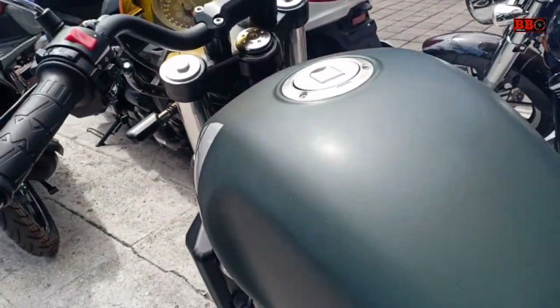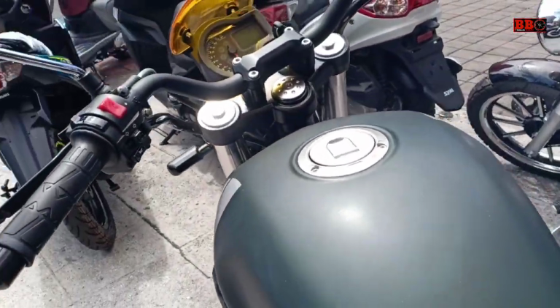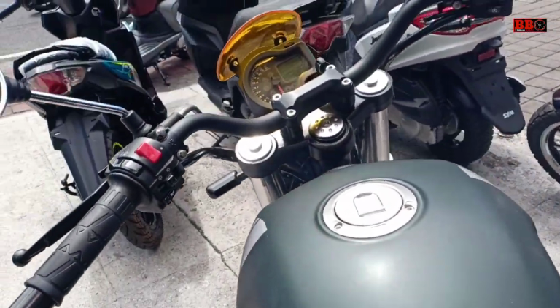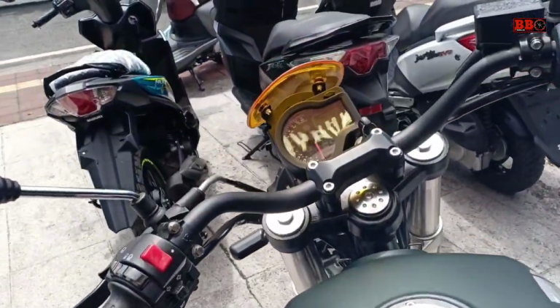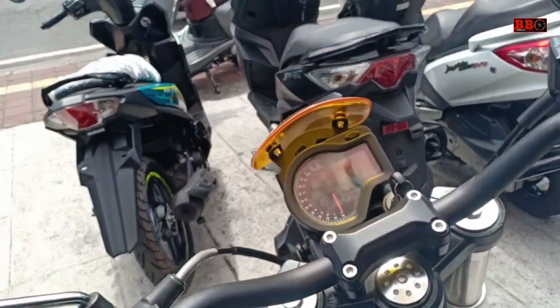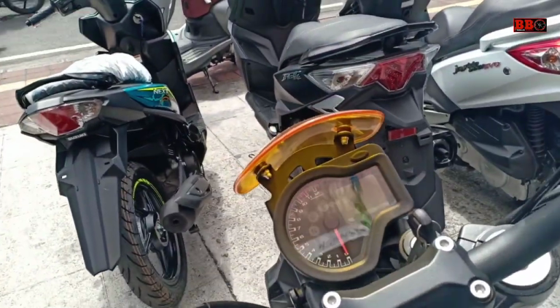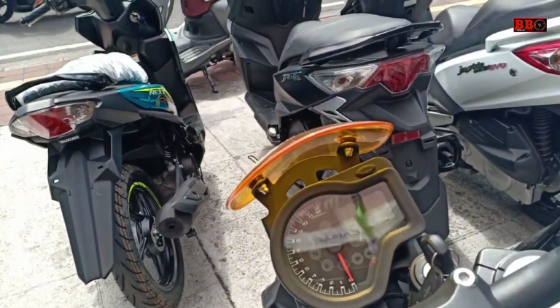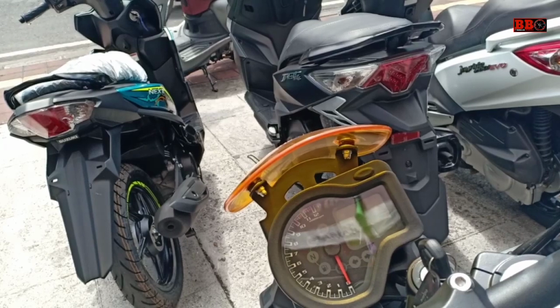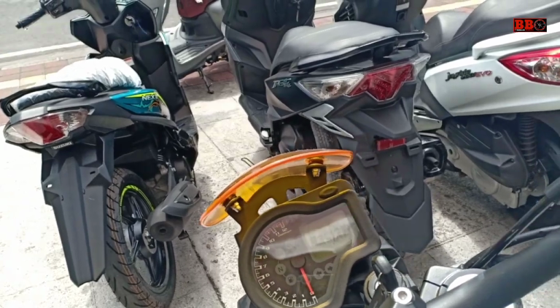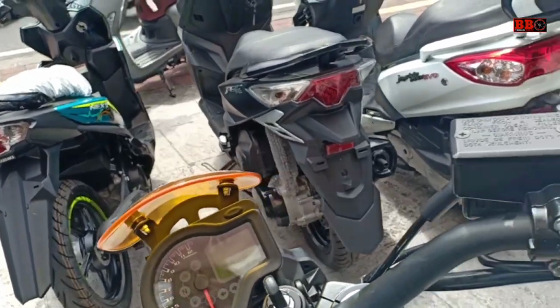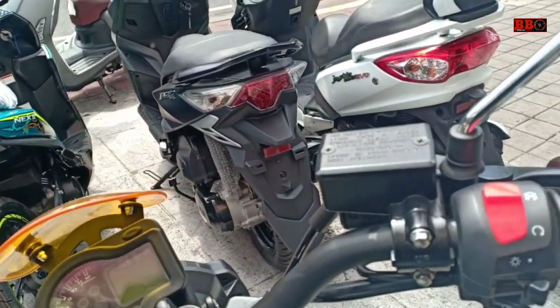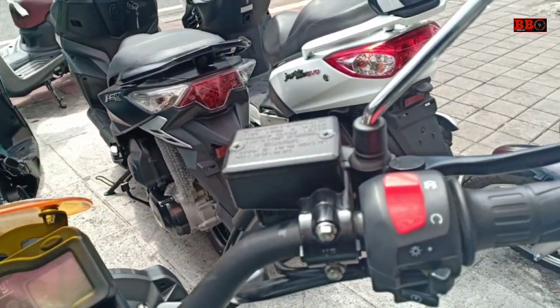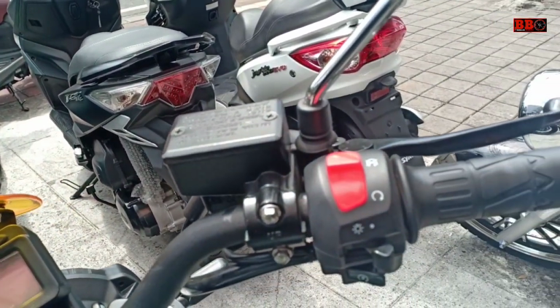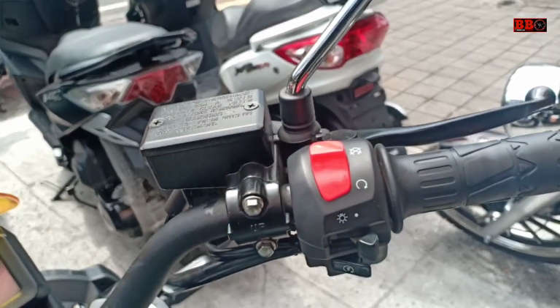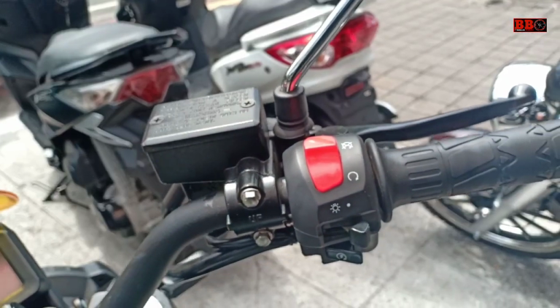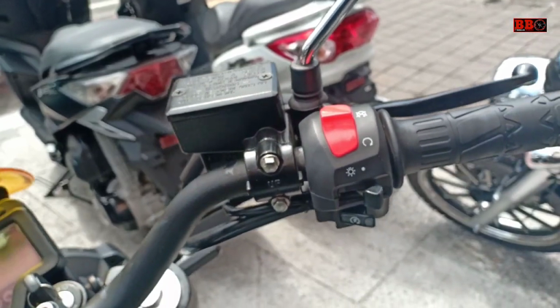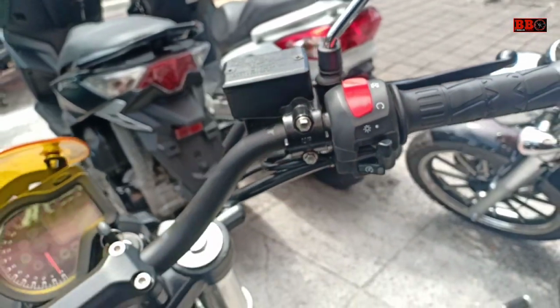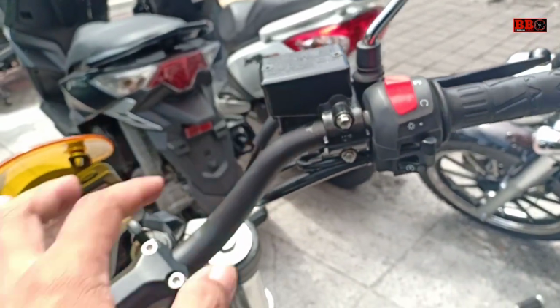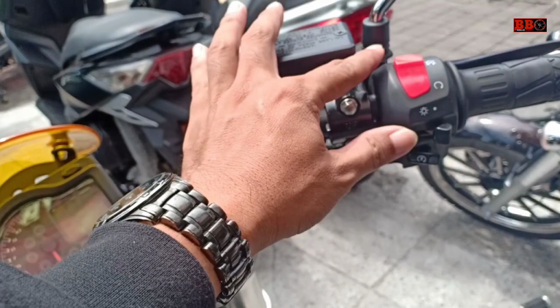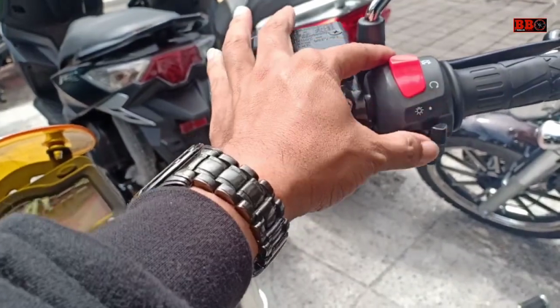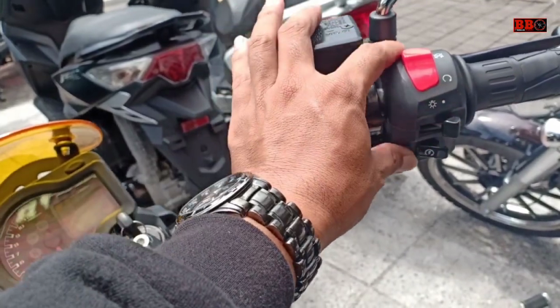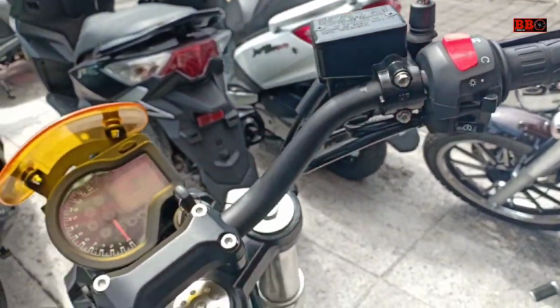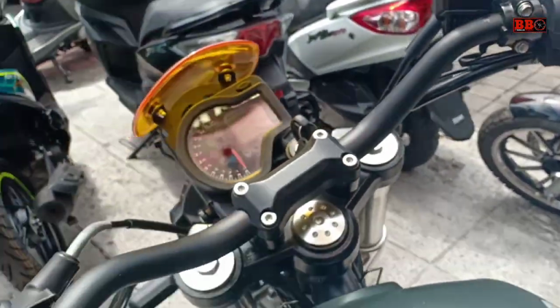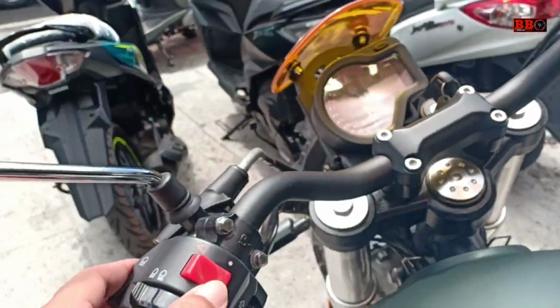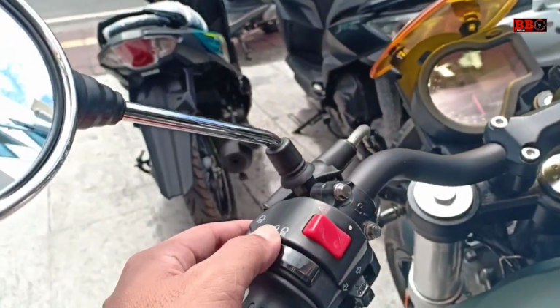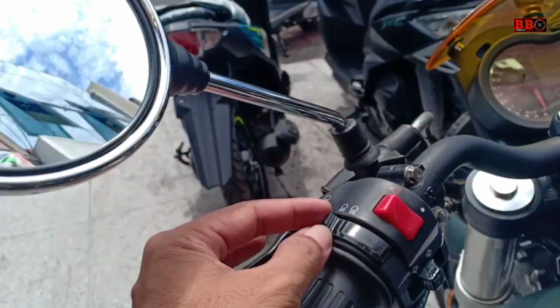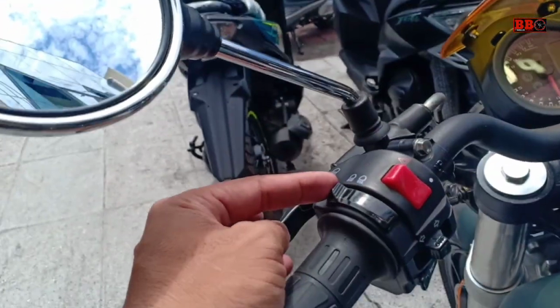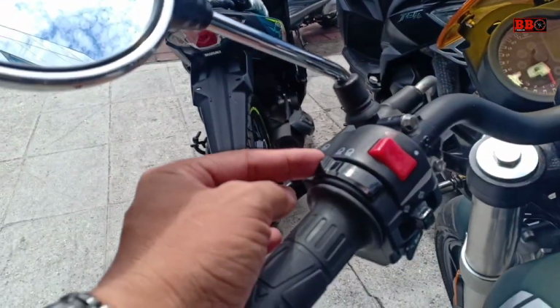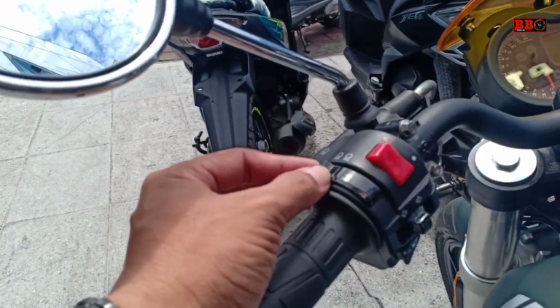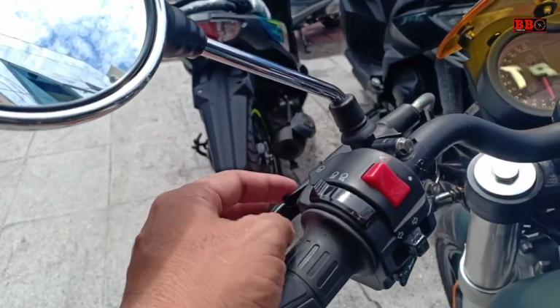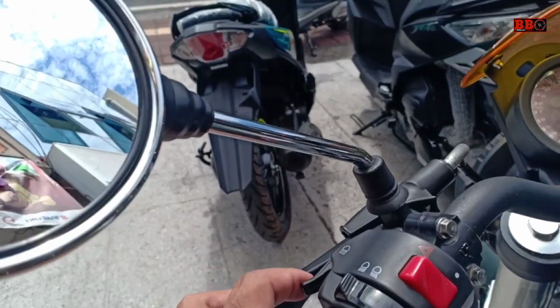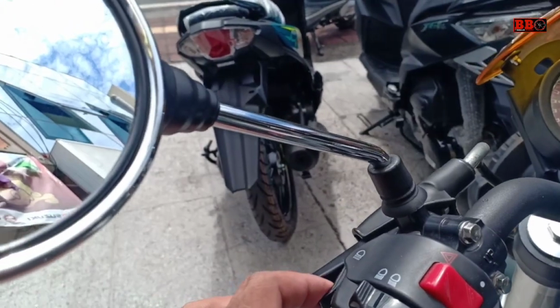Halo Sobat Otomea, ini adalah video kedua ya. Kalau yang pertama kemarin itu tentang kesan pertama atau first impression. Yang ini kita akan coba dengerin suaranya sob, dan juga tes lampu-lampu dari motor ini.